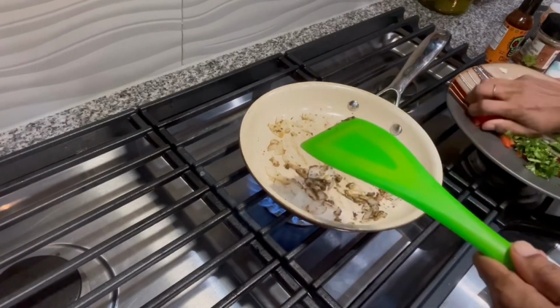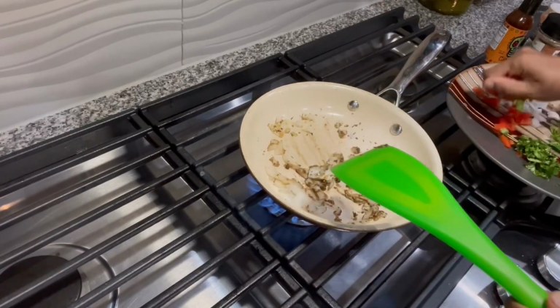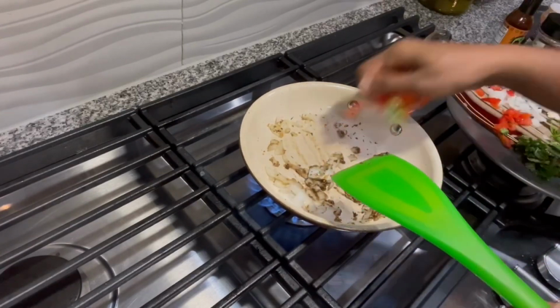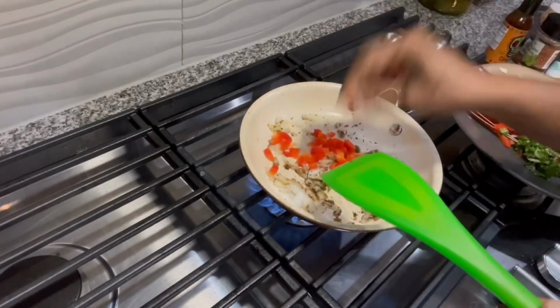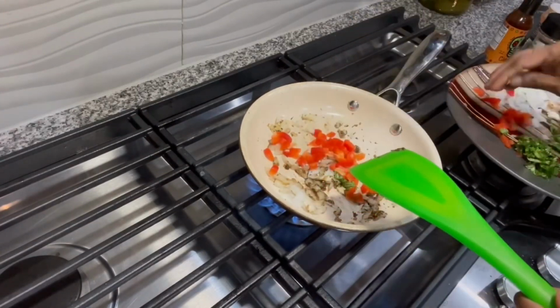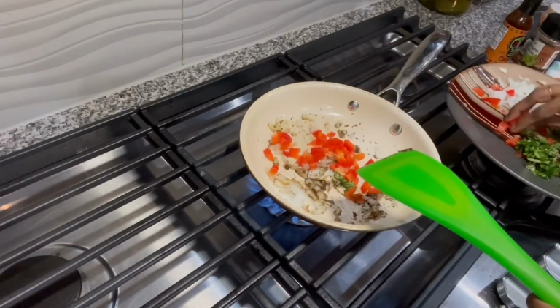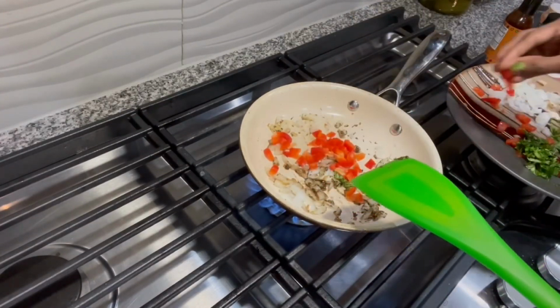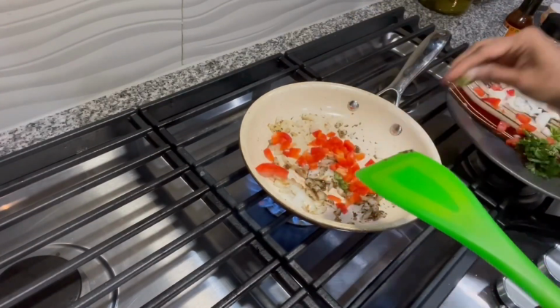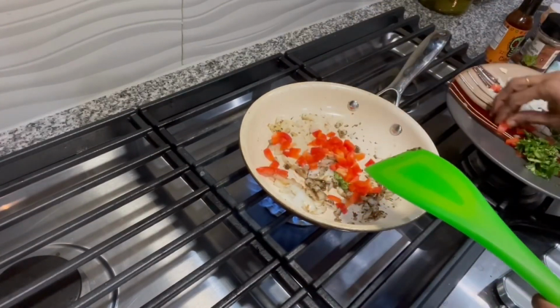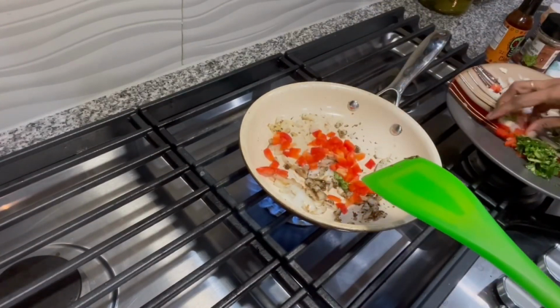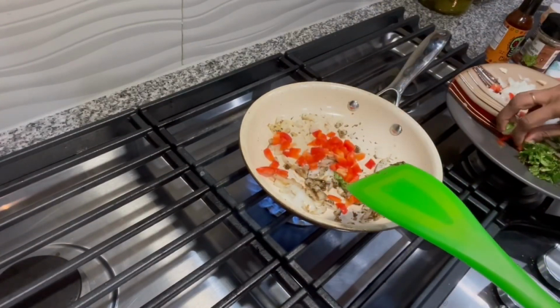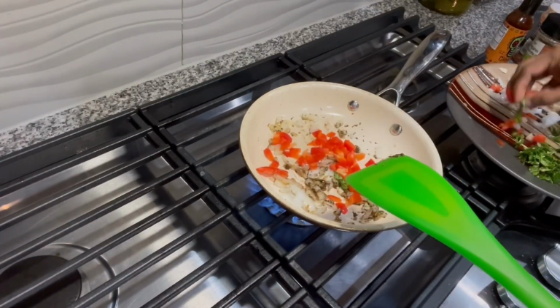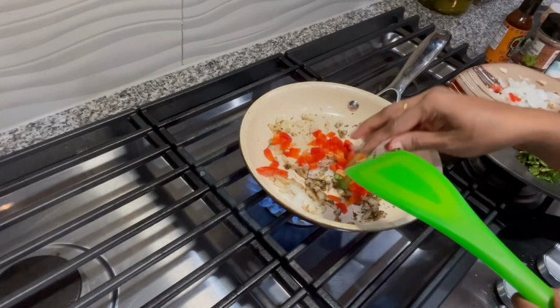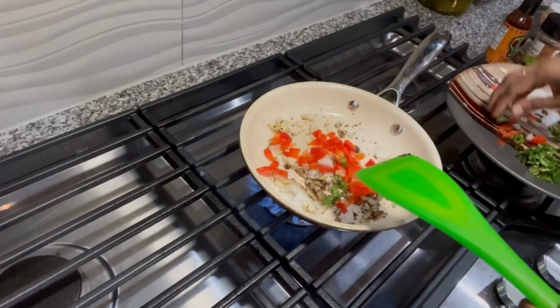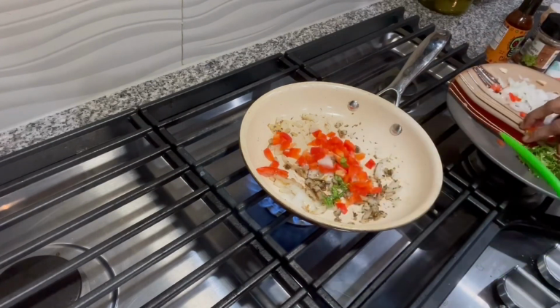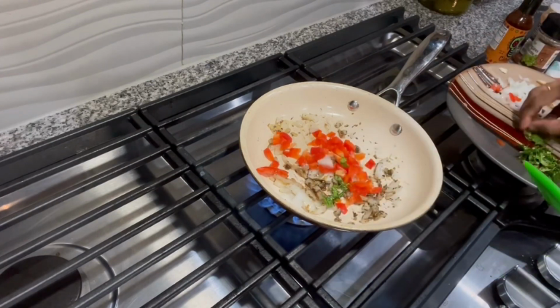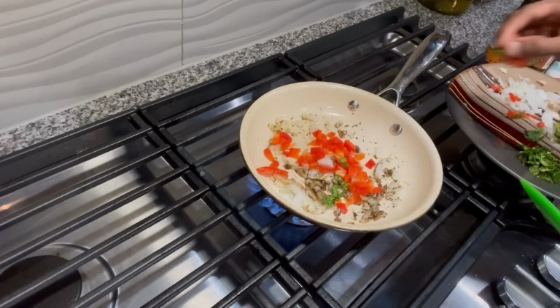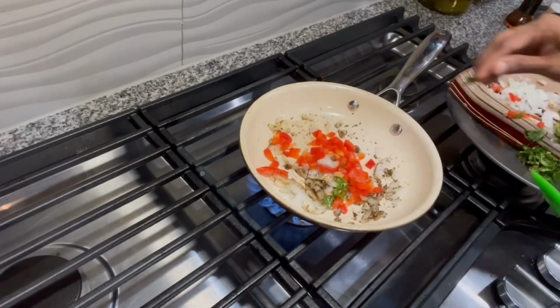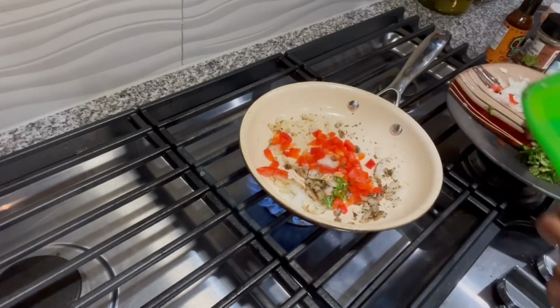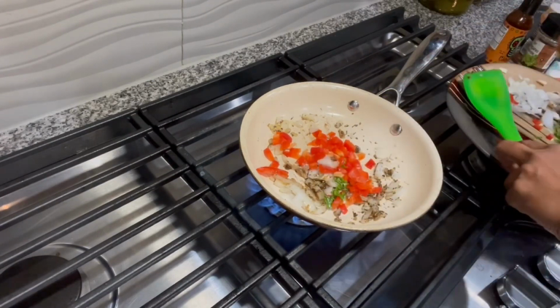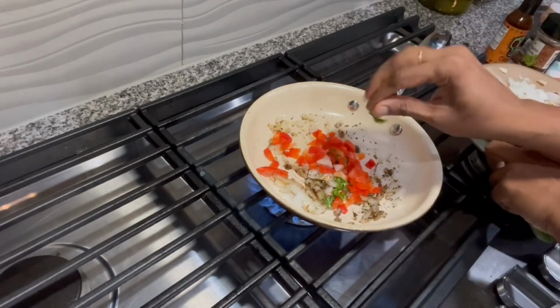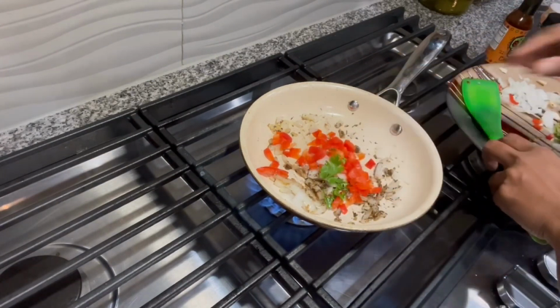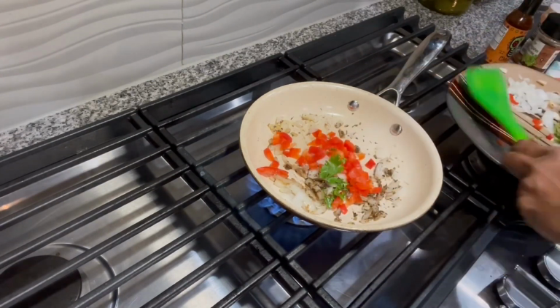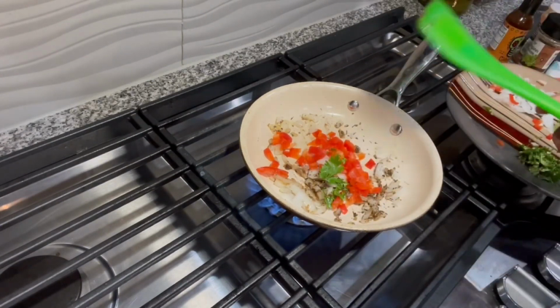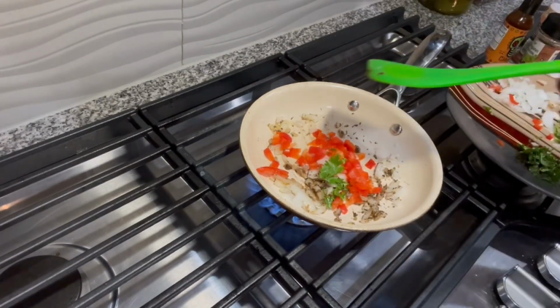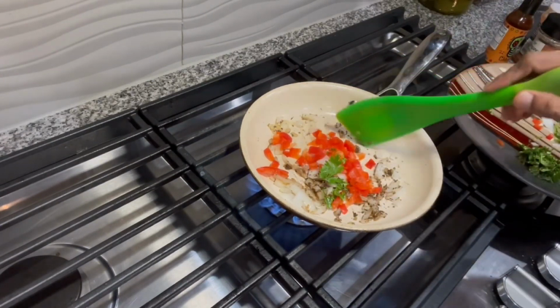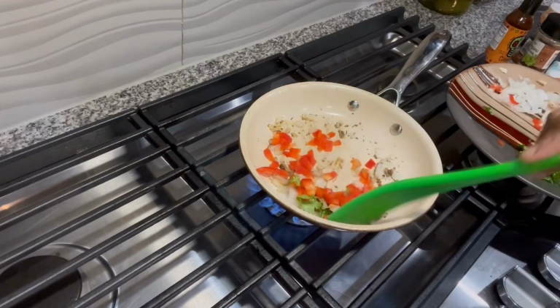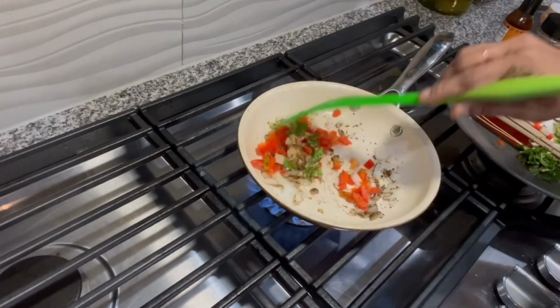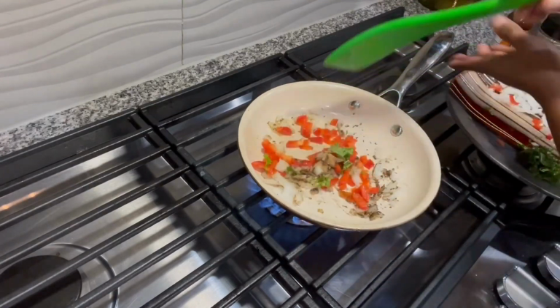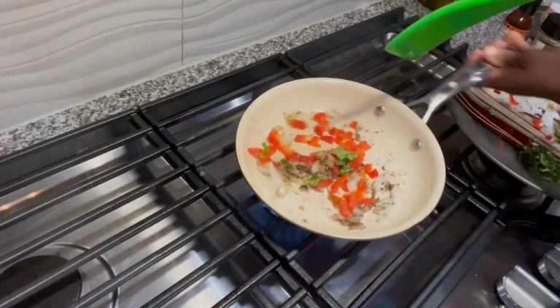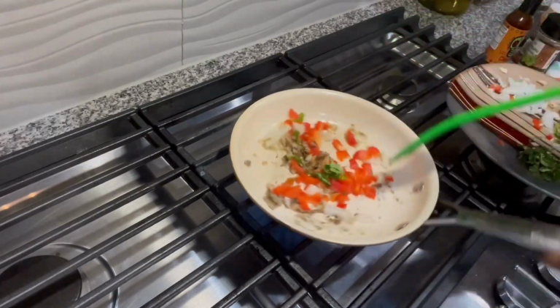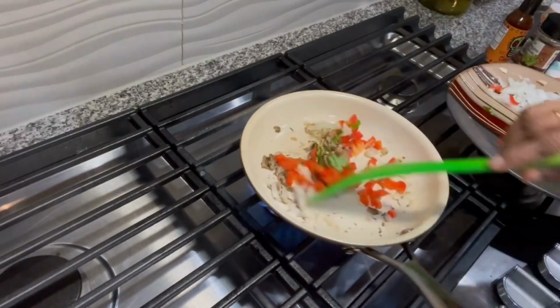Here goes the red bell peppers. You can use any color bell pepper — I chose to use red here. Saute it a bit; do not overcook it.